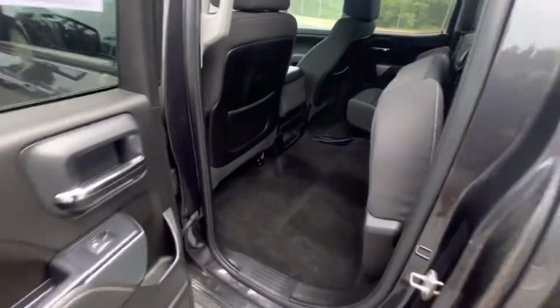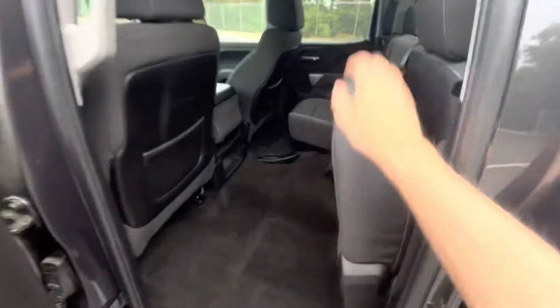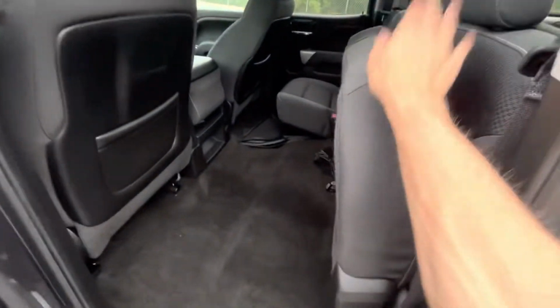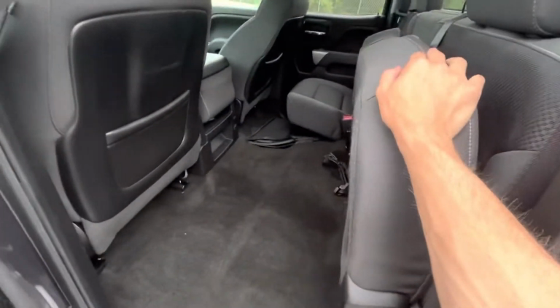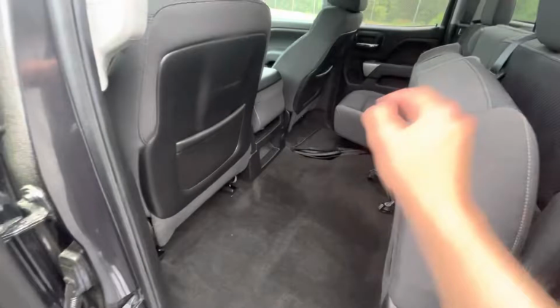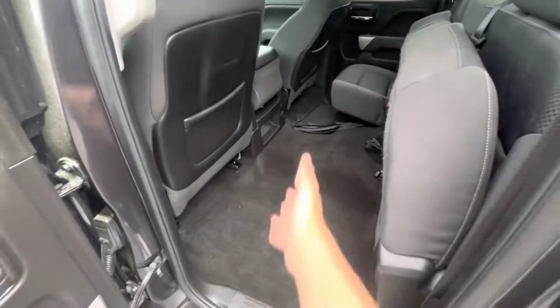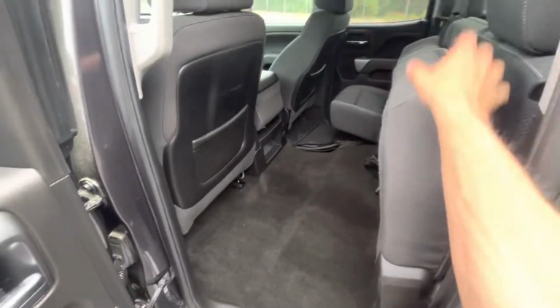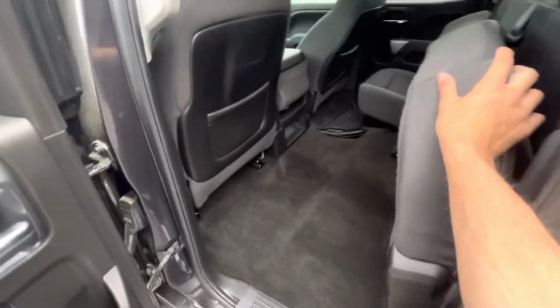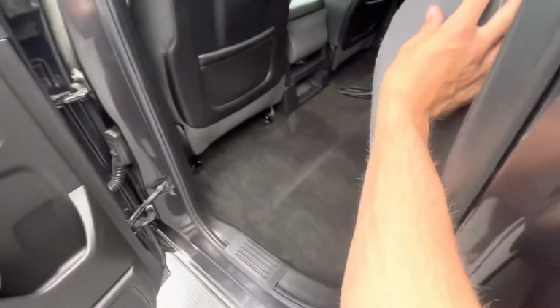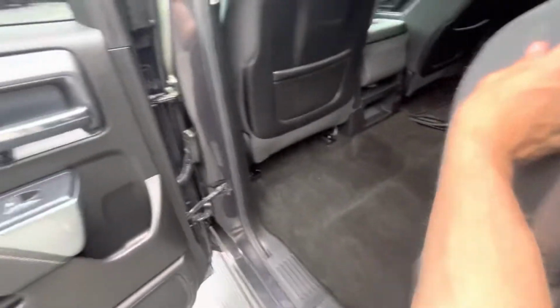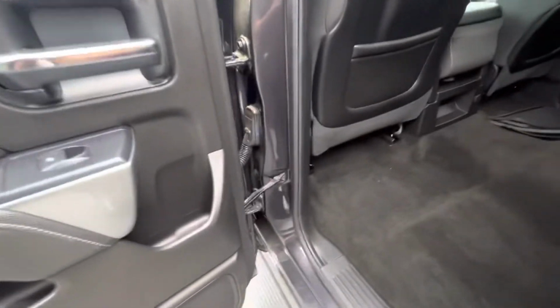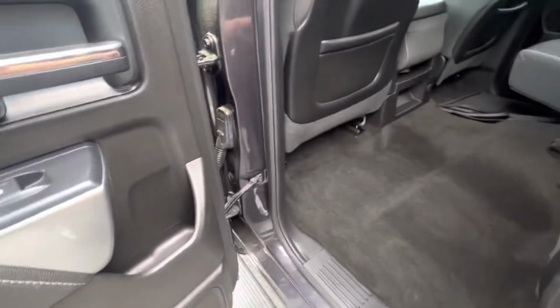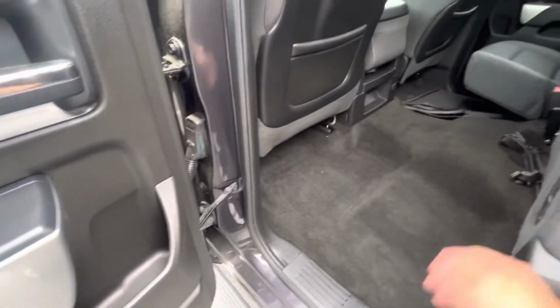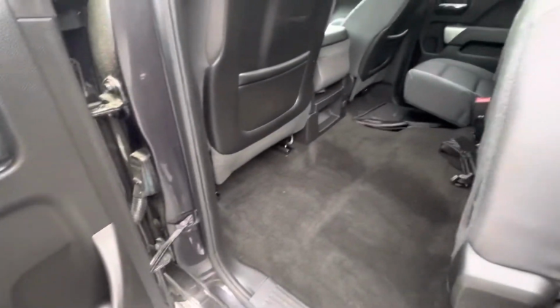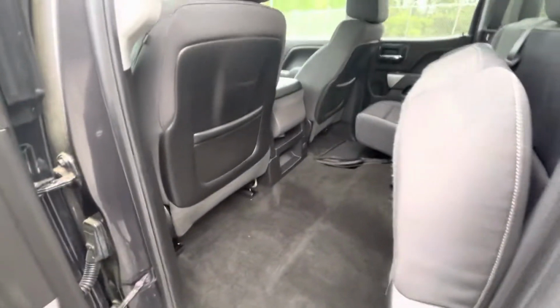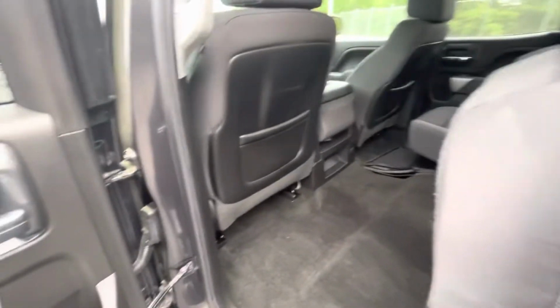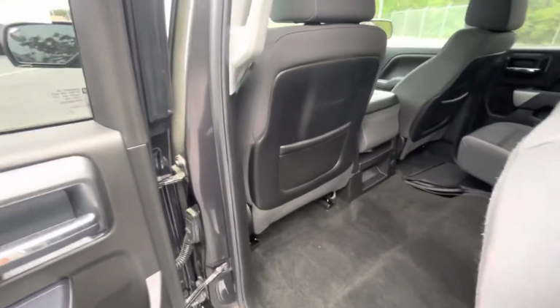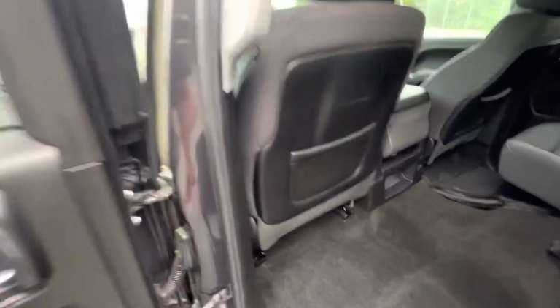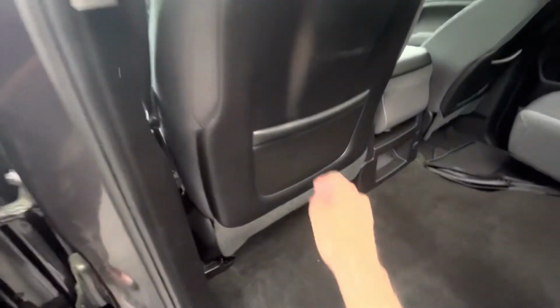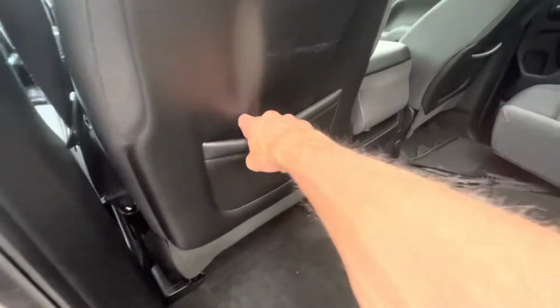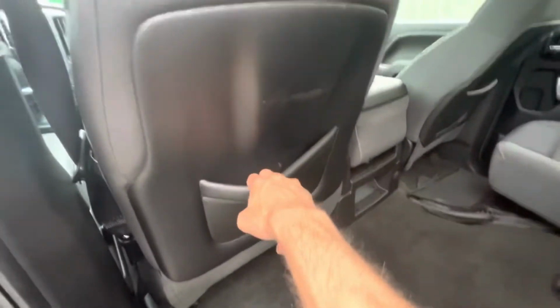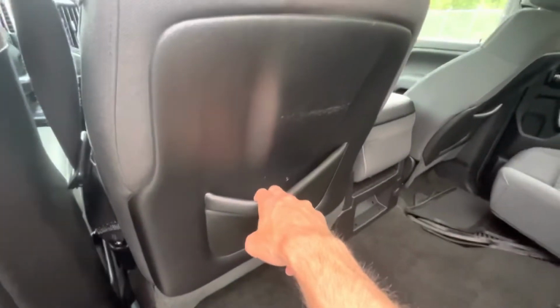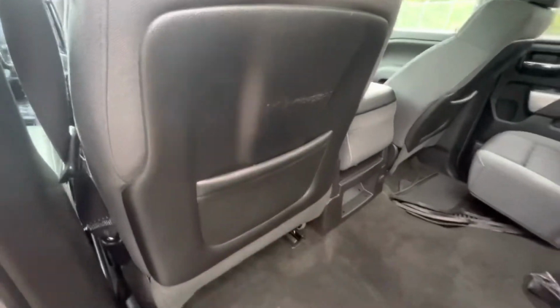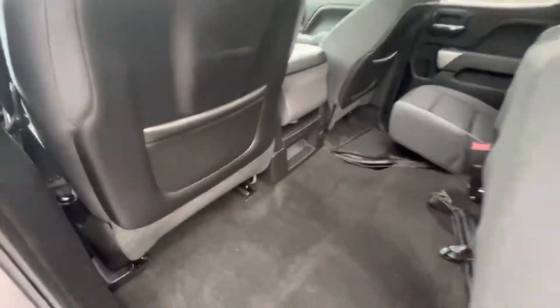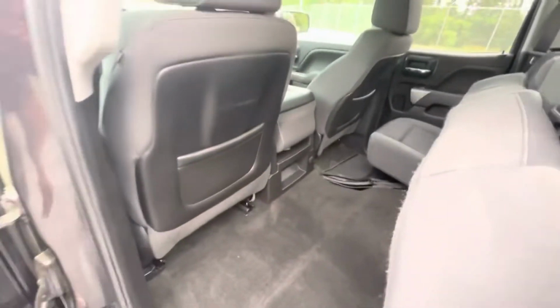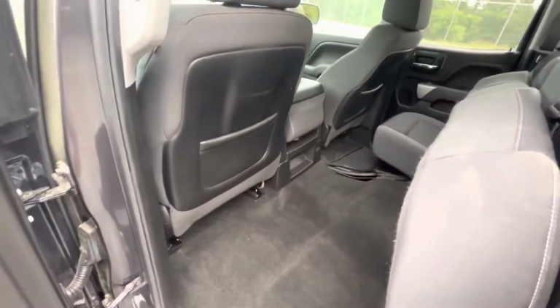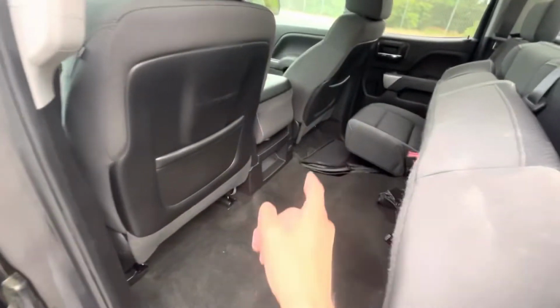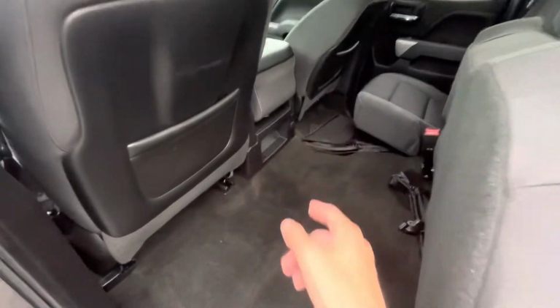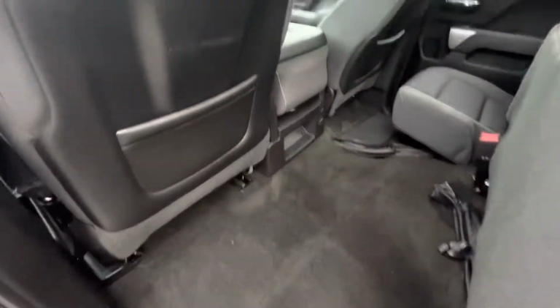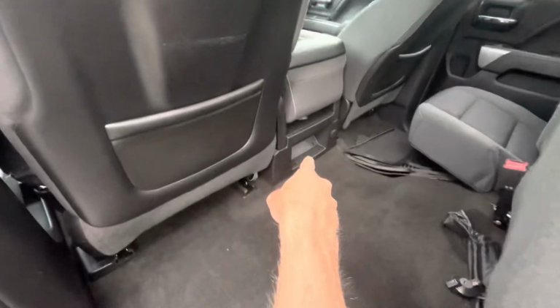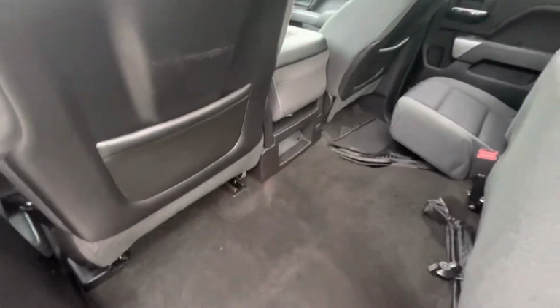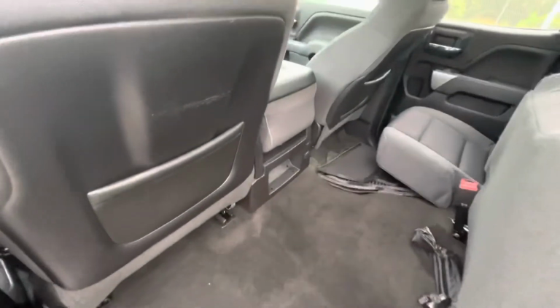I already put up the magic seats just to show you there's a ton of space down here when you lift the seats up — a nice convenient feature if you need more space. You've got some seat pockets down there and rubber mats.